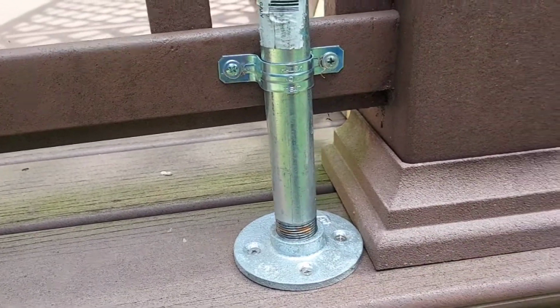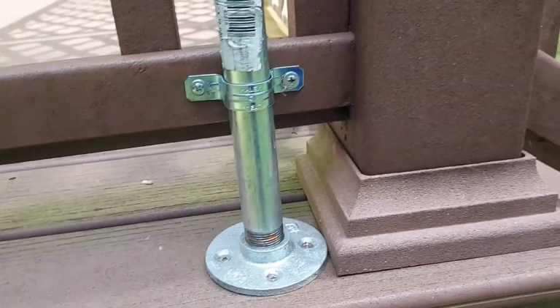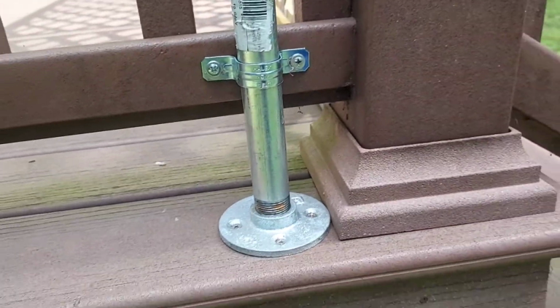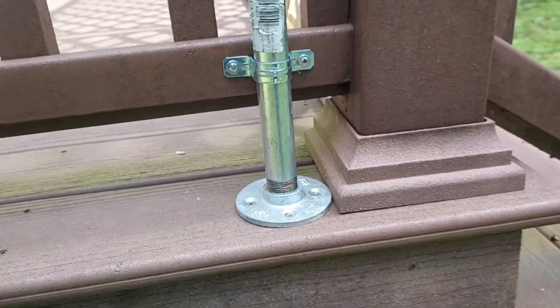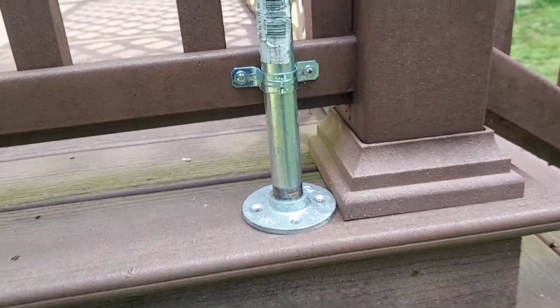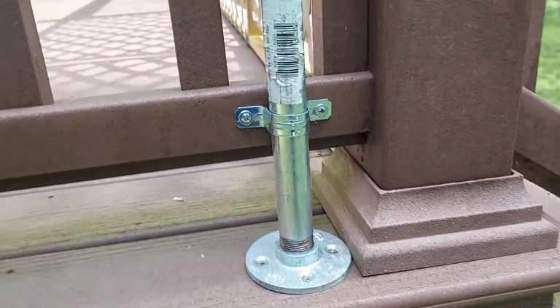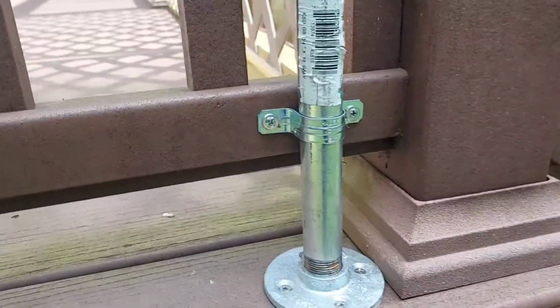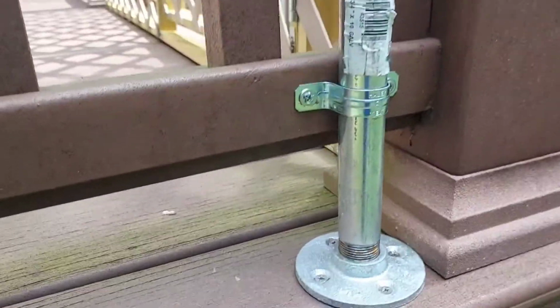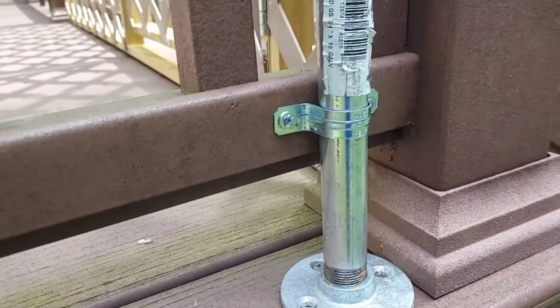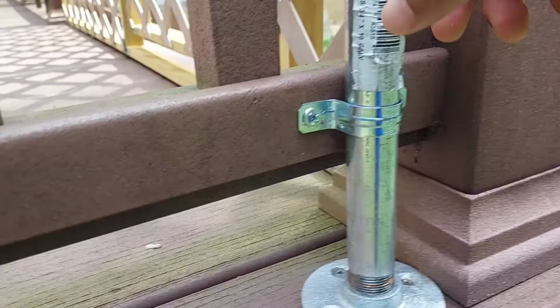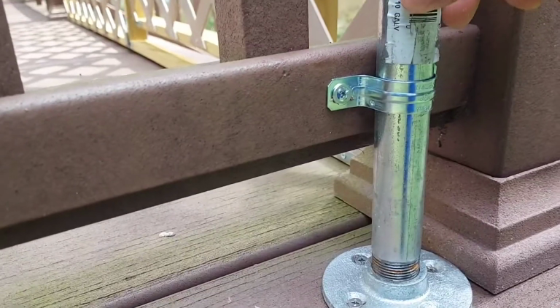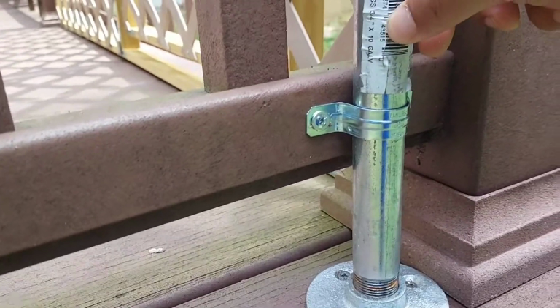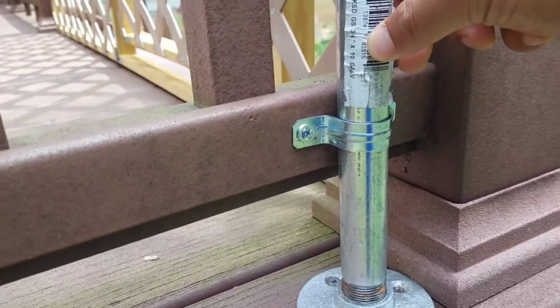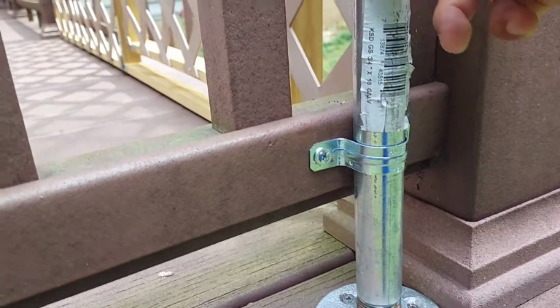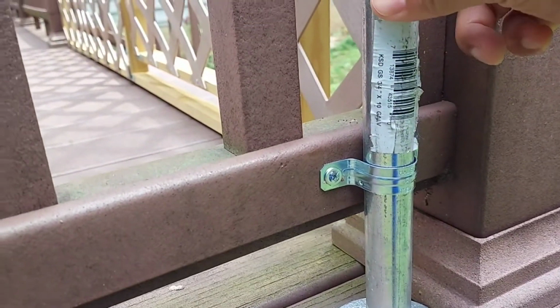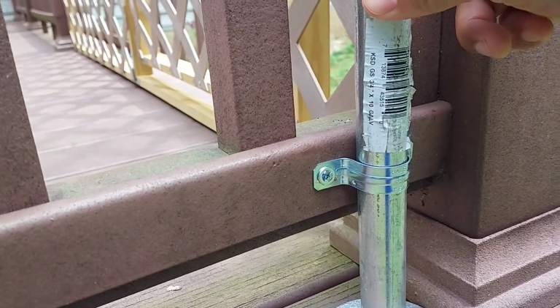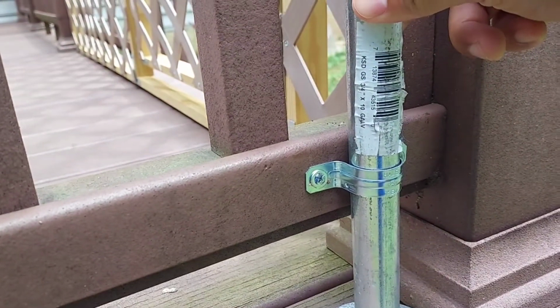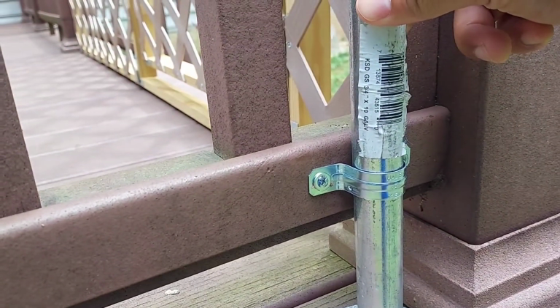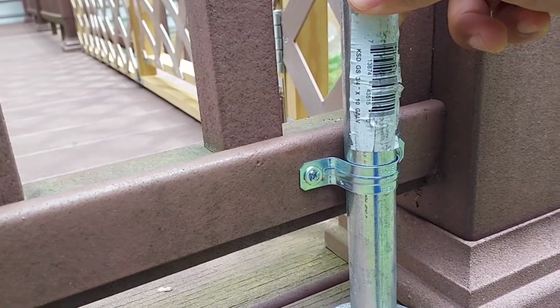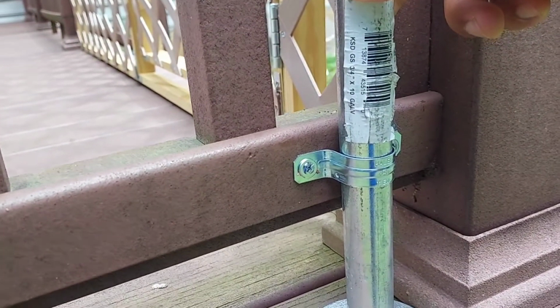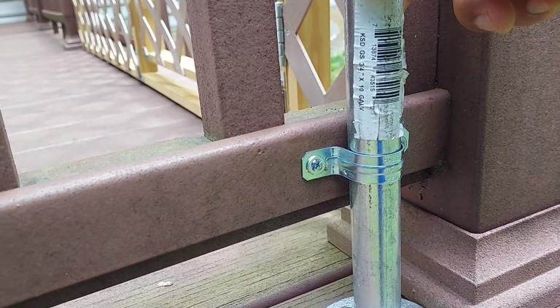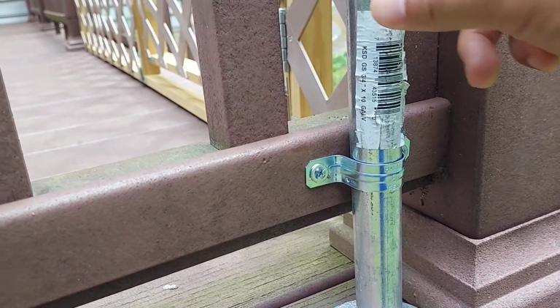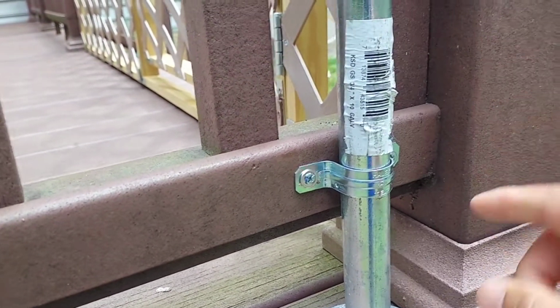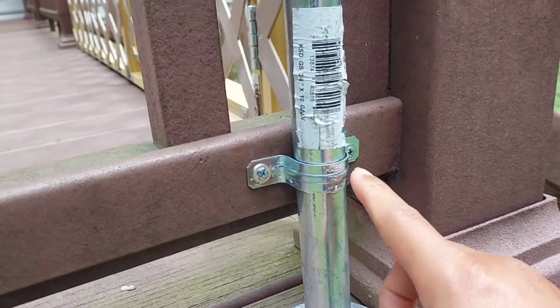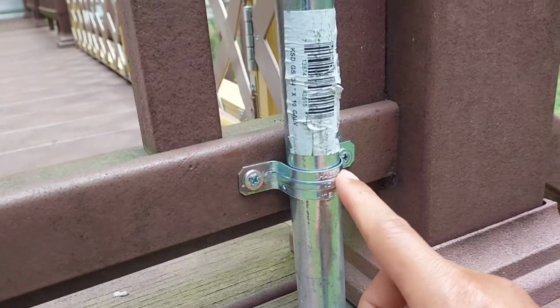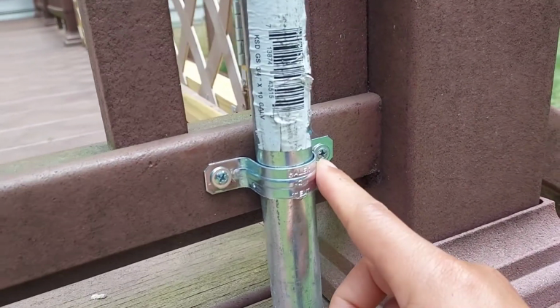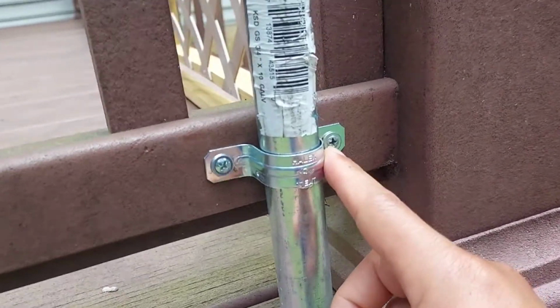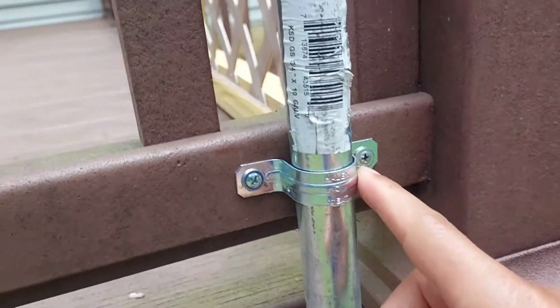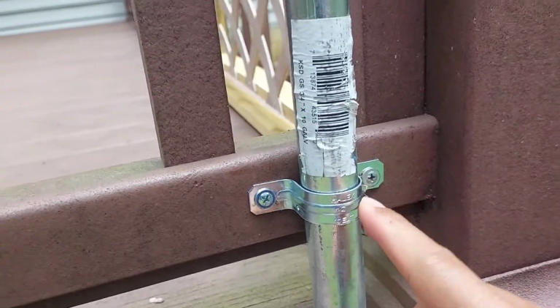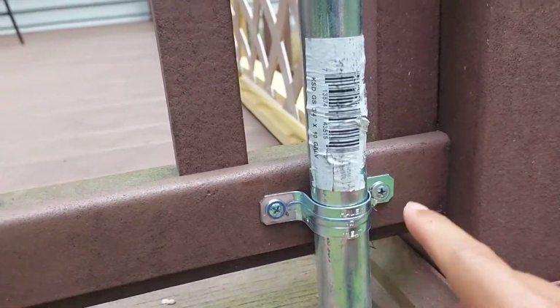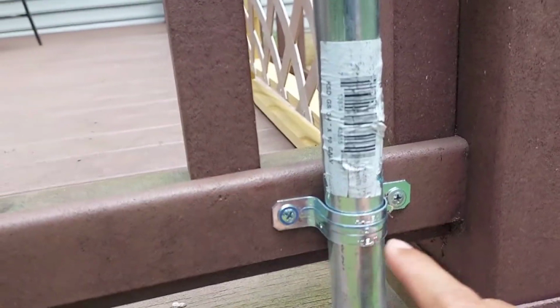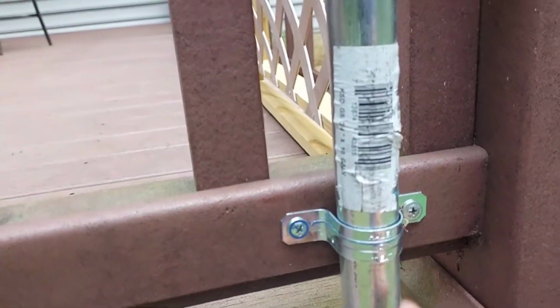I'm also using a 10-foot, three-quarter inch galvanized pipe. In the electrical section, for the clamps, these are one-inch outer diameter clamps.